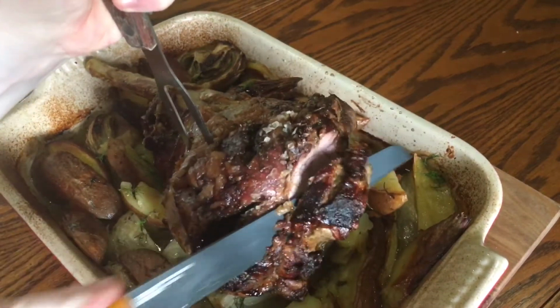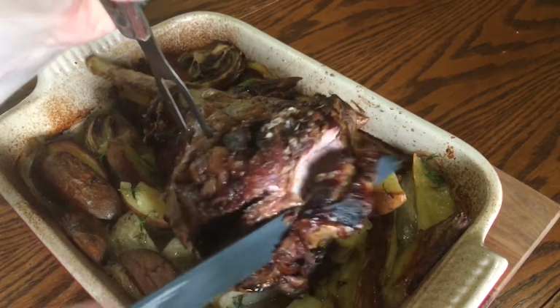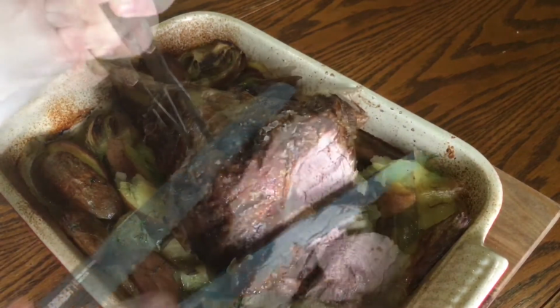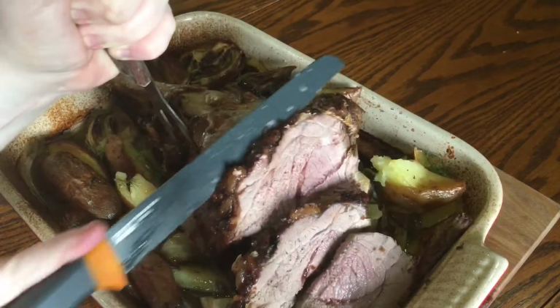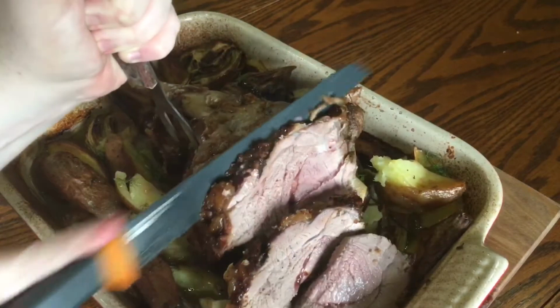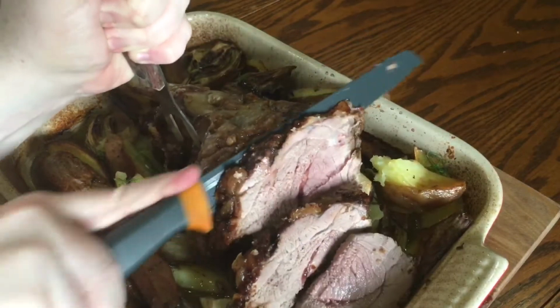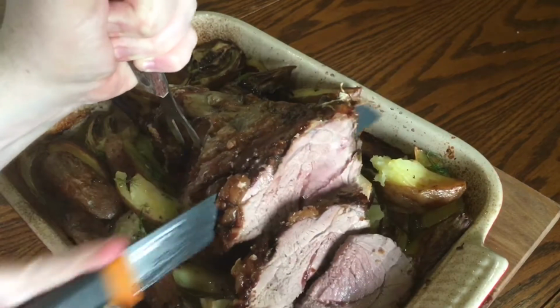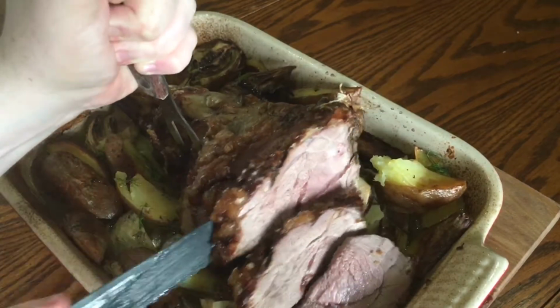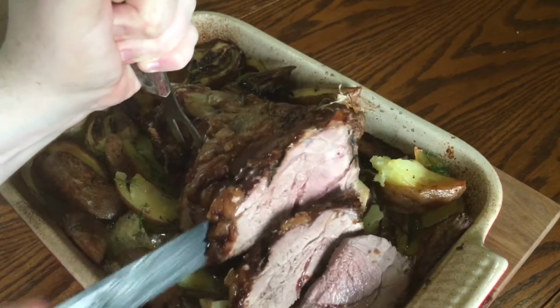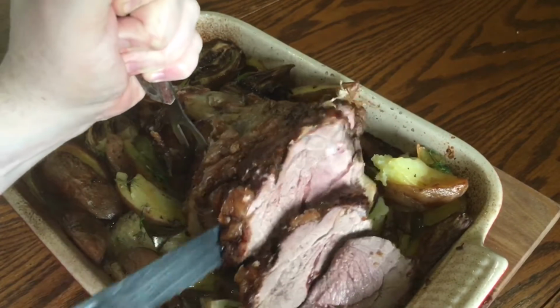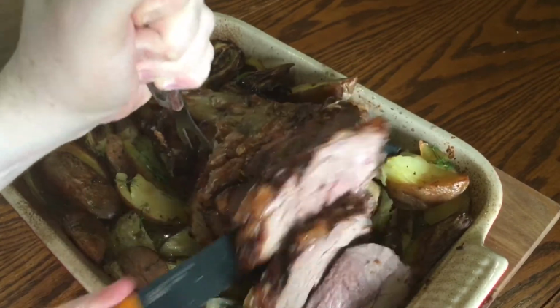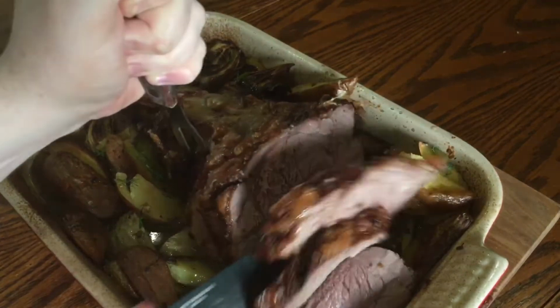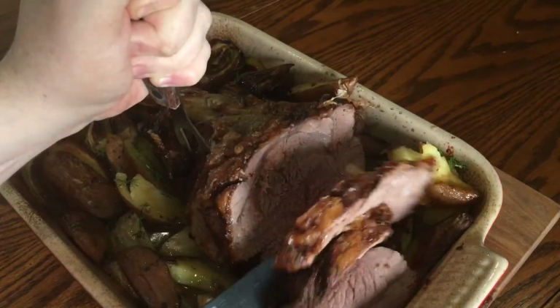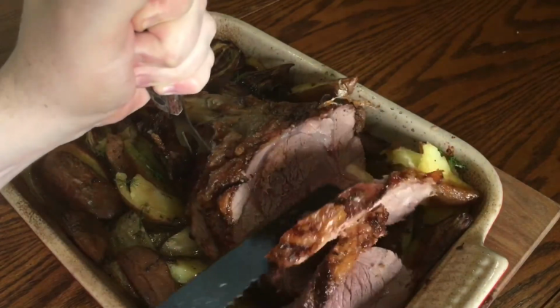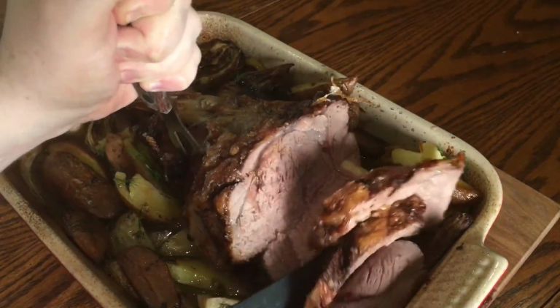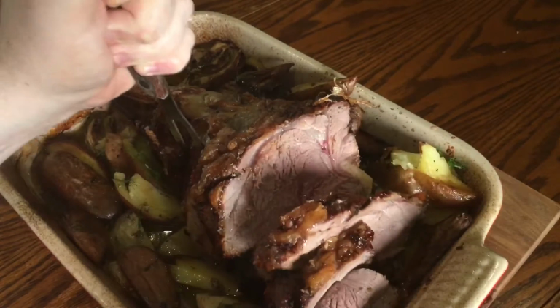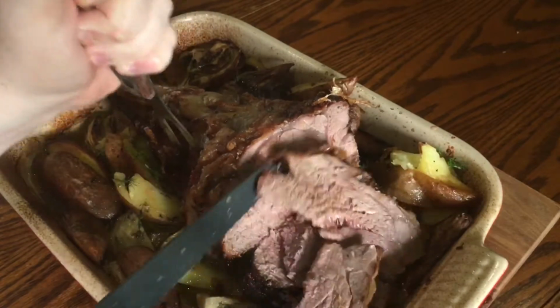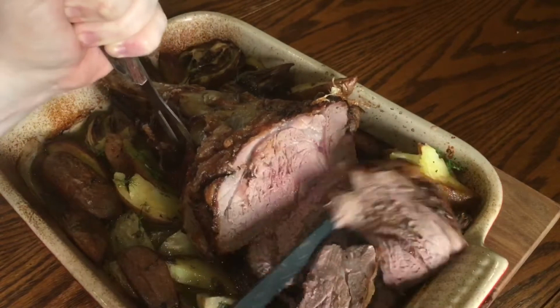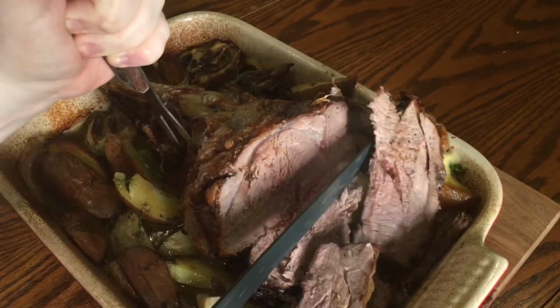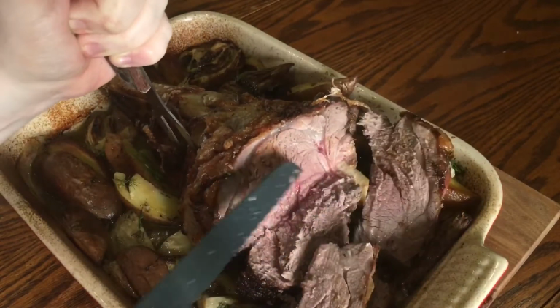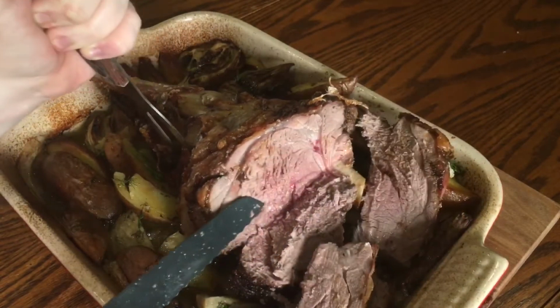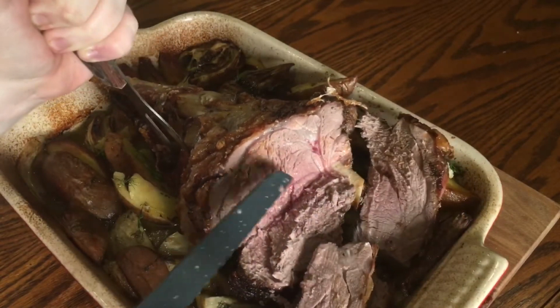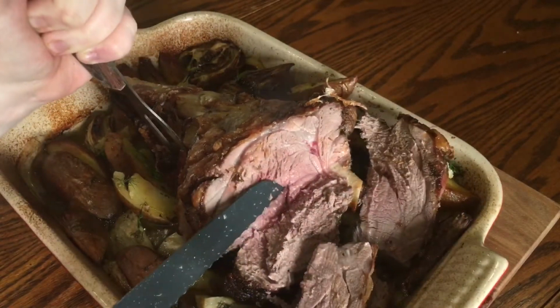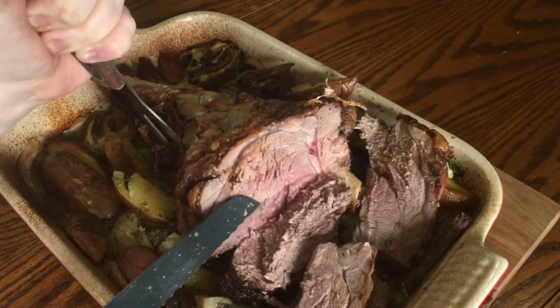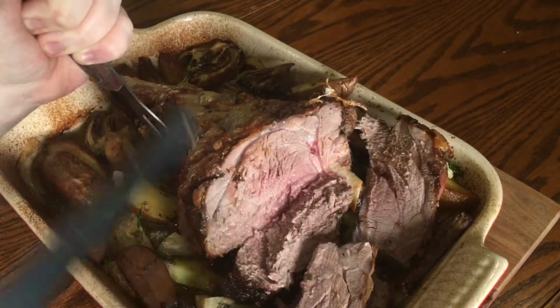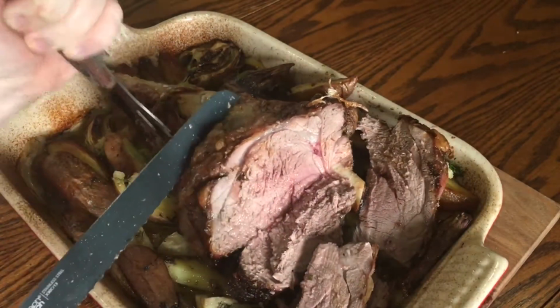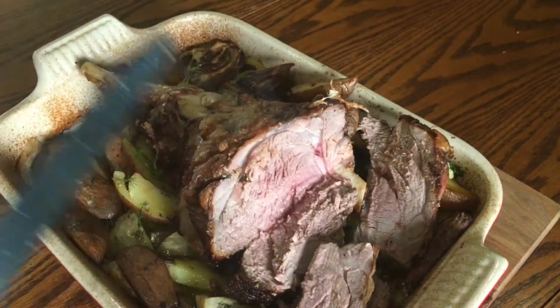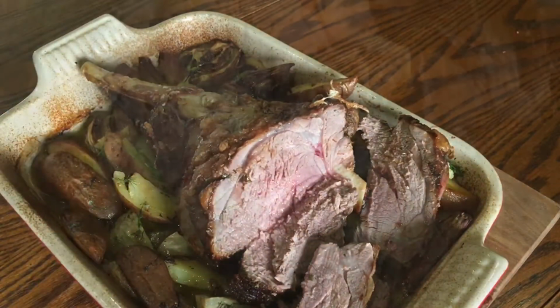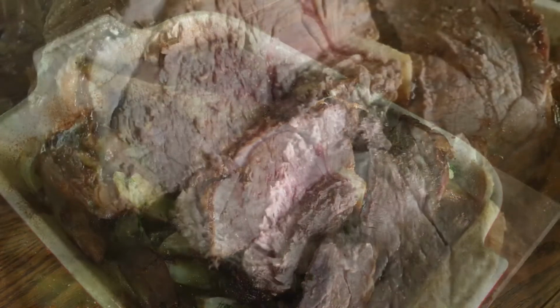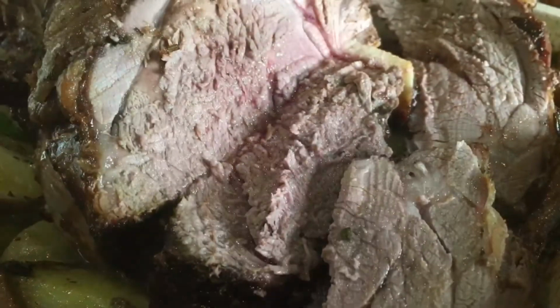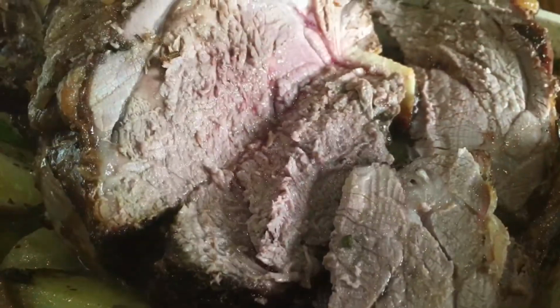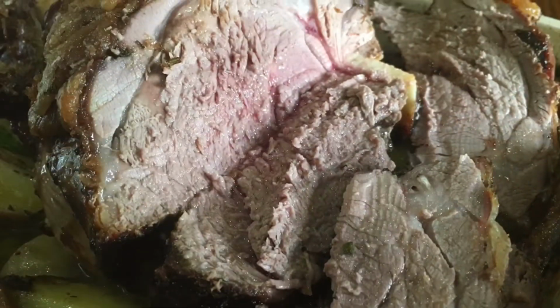While lamb is traditional to have at Easter, the lamb actually becomes more flavoursome as it ages, so ask your butcher for hogget or mutton throughout the year. This lamb was so tasty and perfectly cooked, and the entire dinner was done in this one tray.